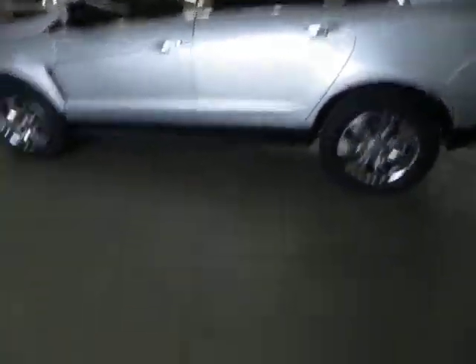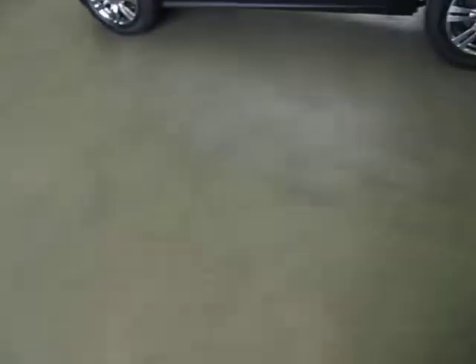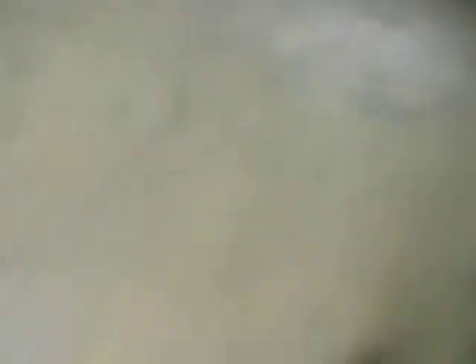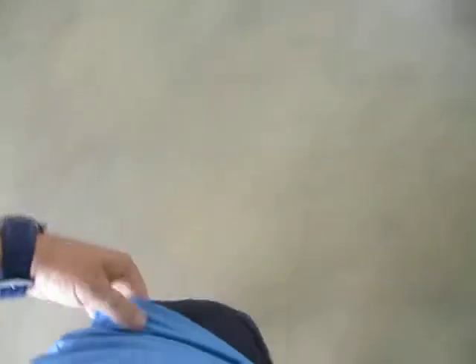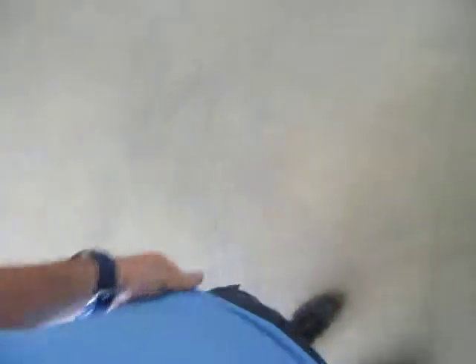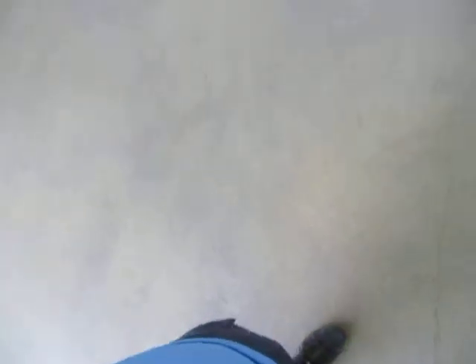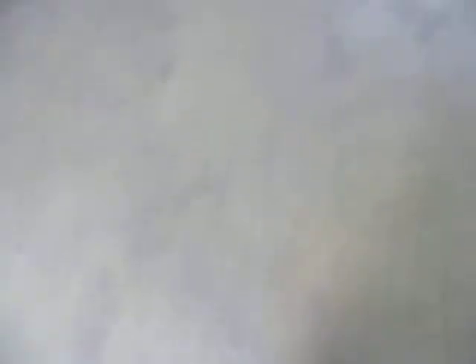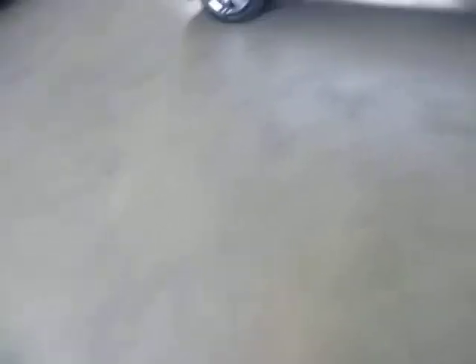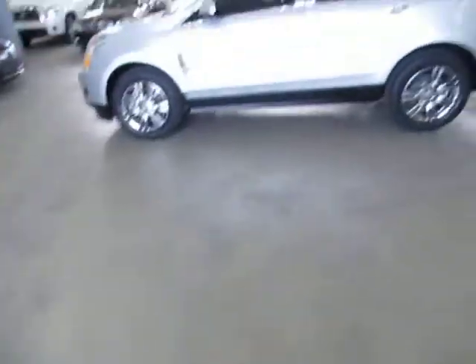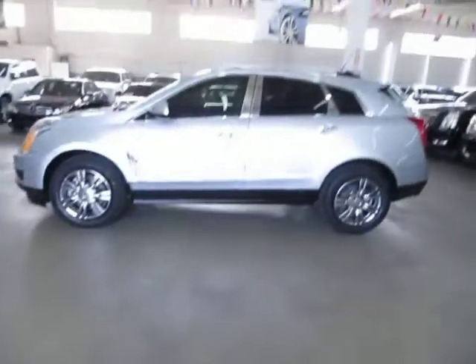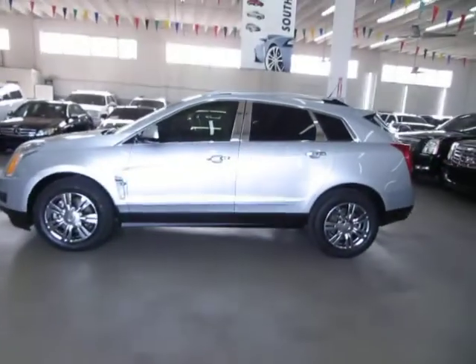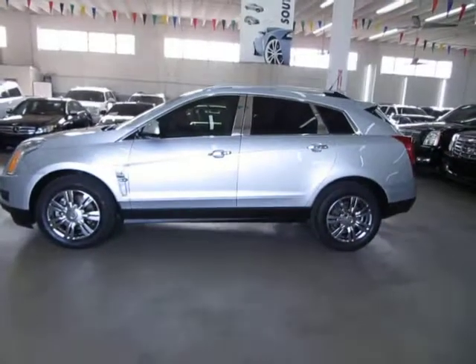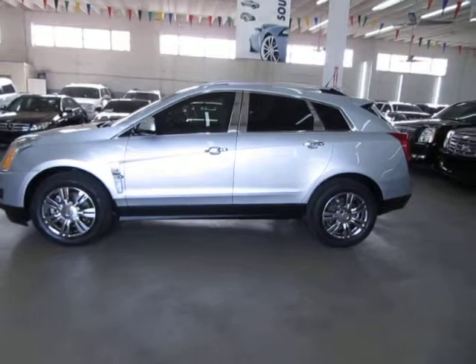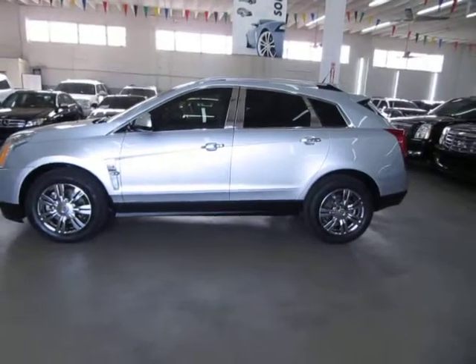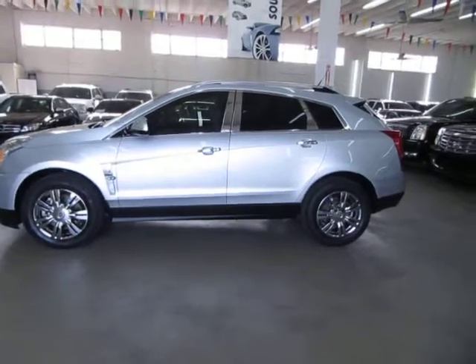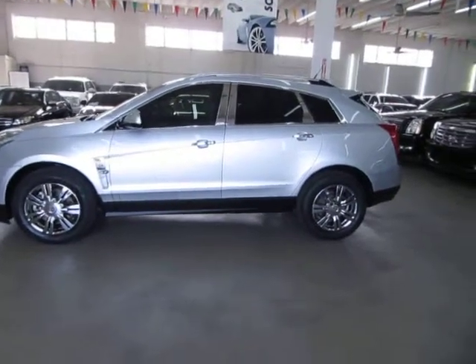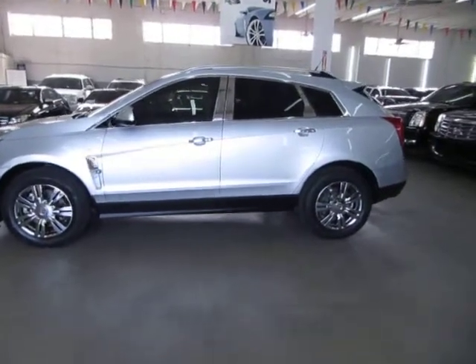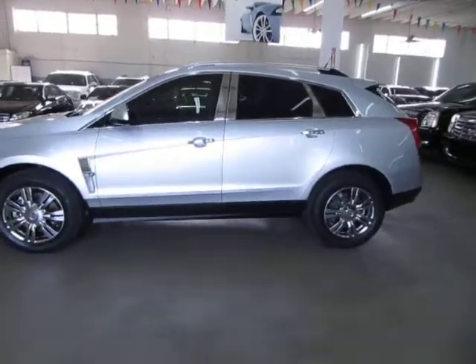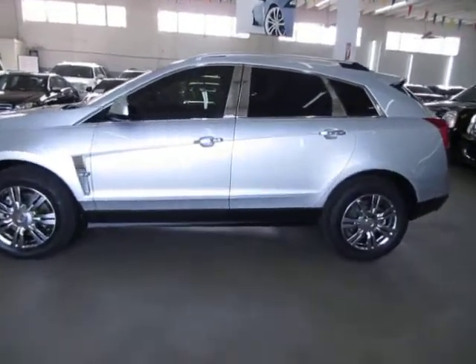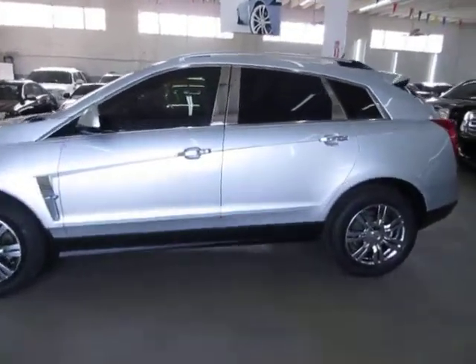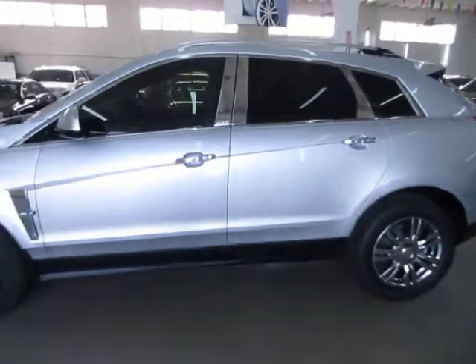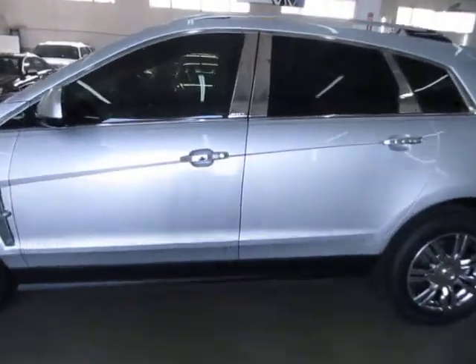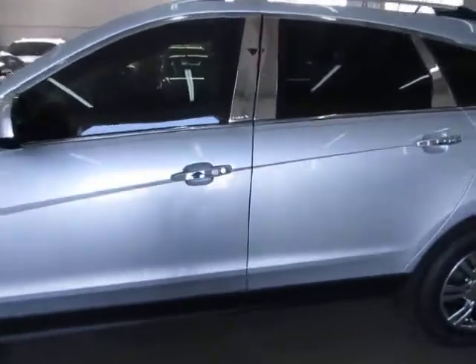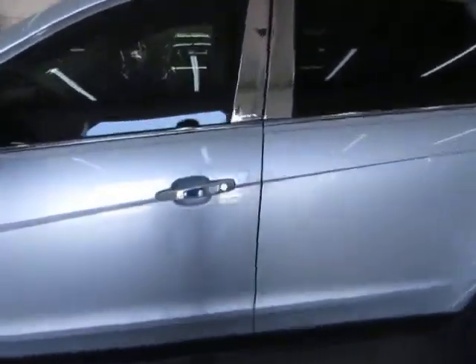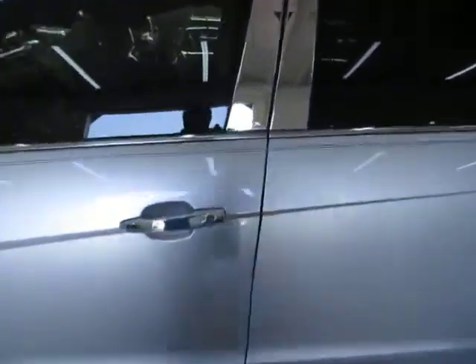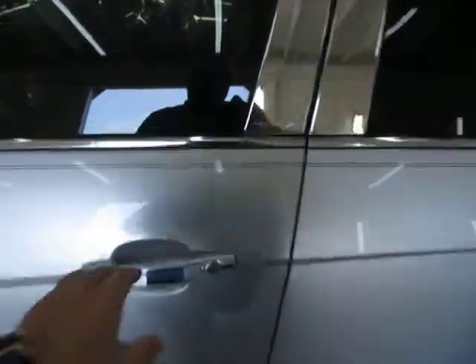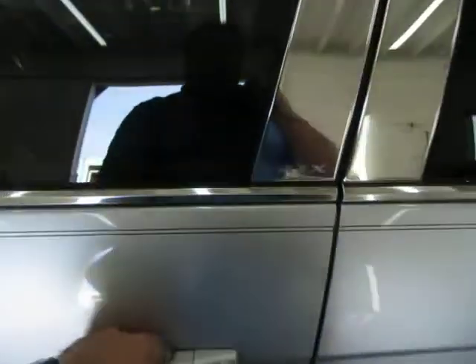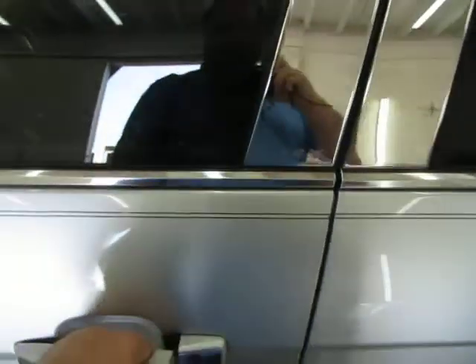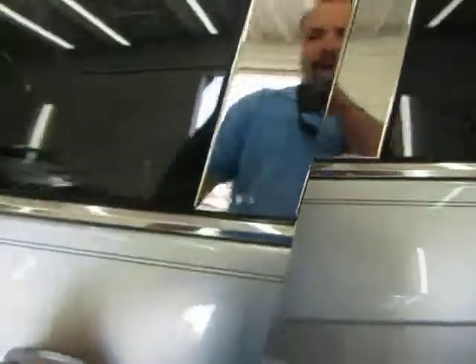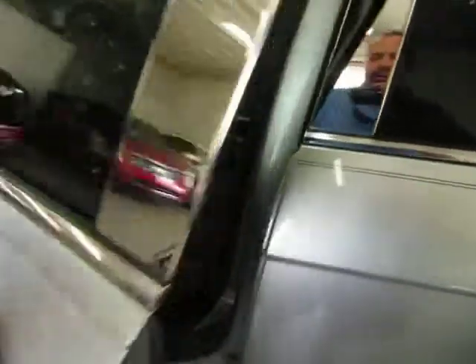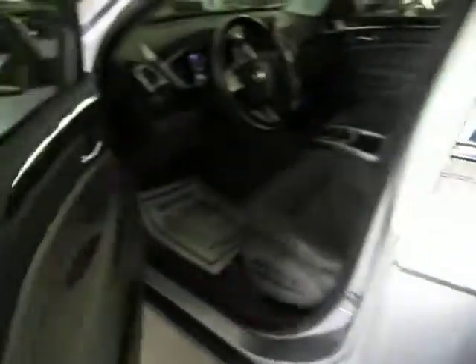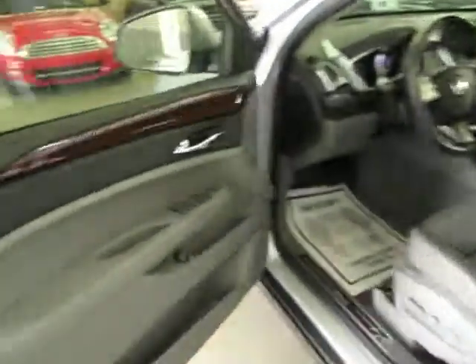This car has an intelligent key. I'm putting it in my pocket and you don't need to take the key out of your pocket for anything. When you walk up to the vehicle, it's going to sense that the key is nearby and as soon as you go to pull on the handle, it unlocks the vehicle.